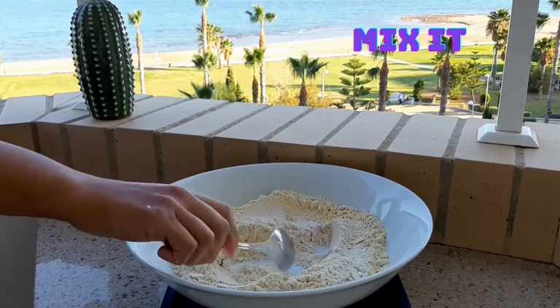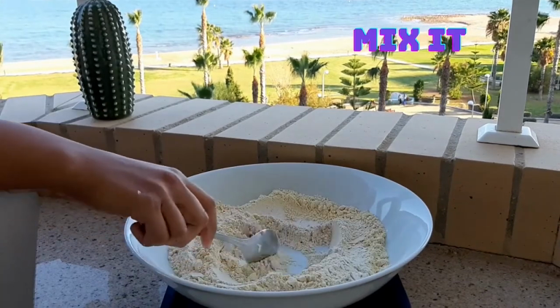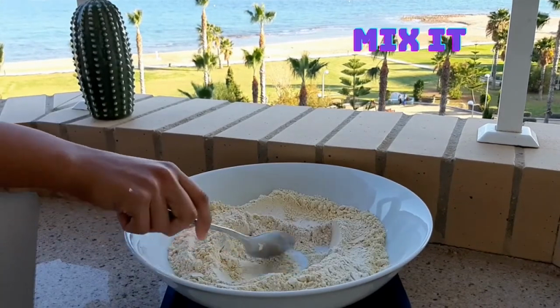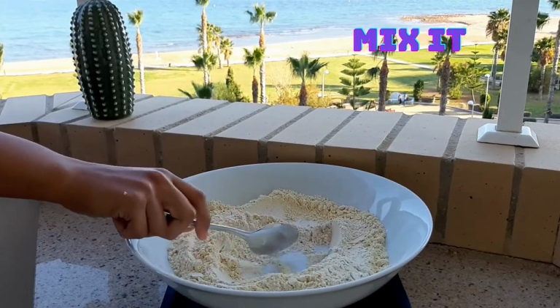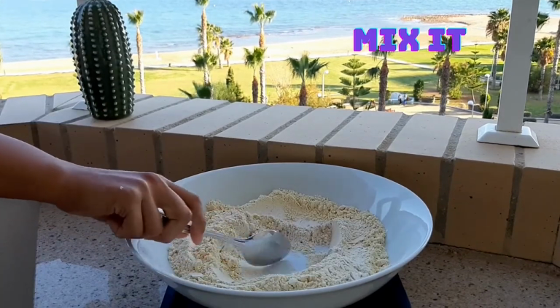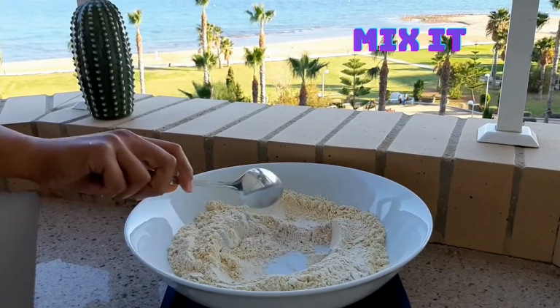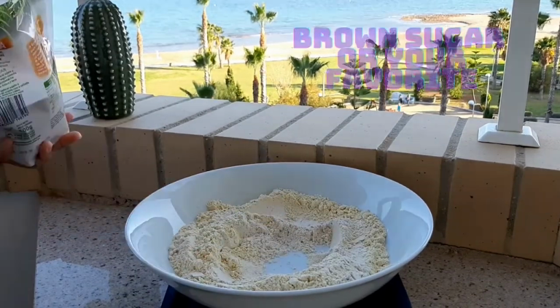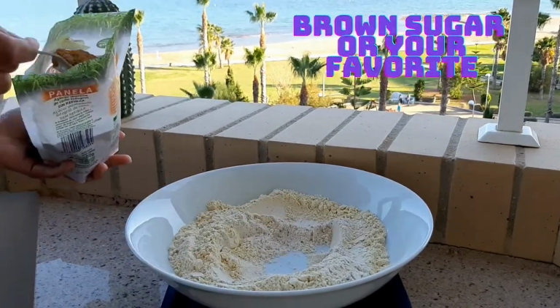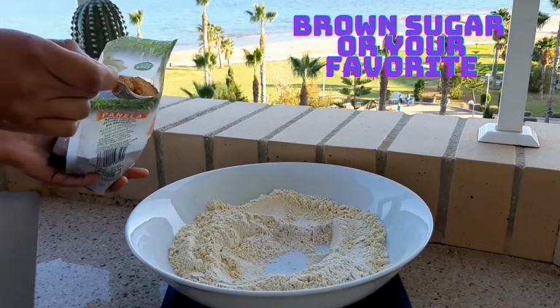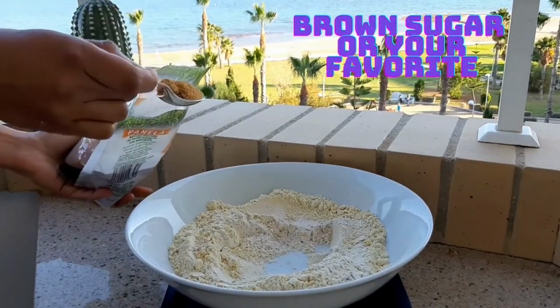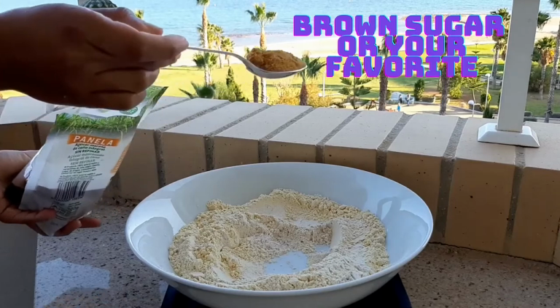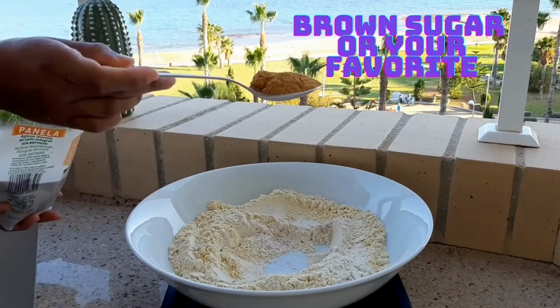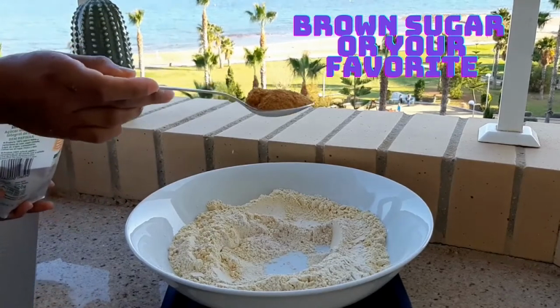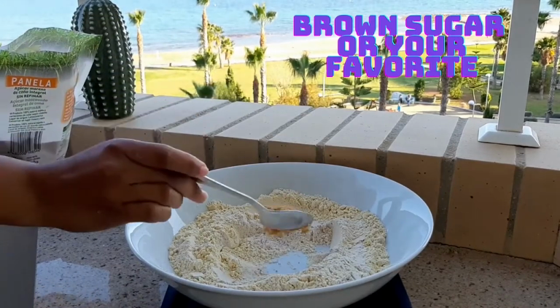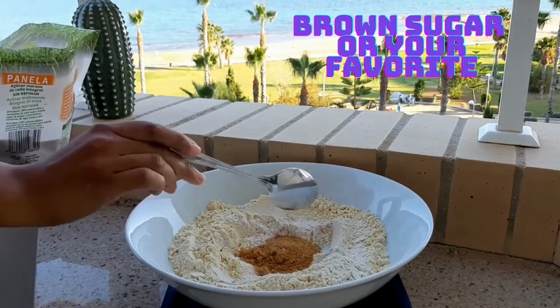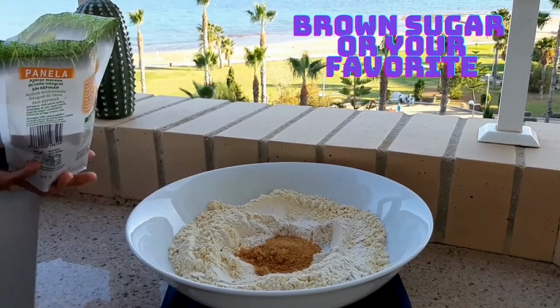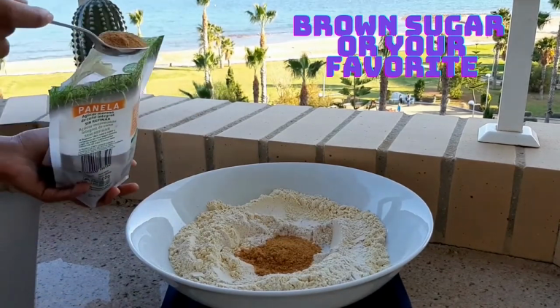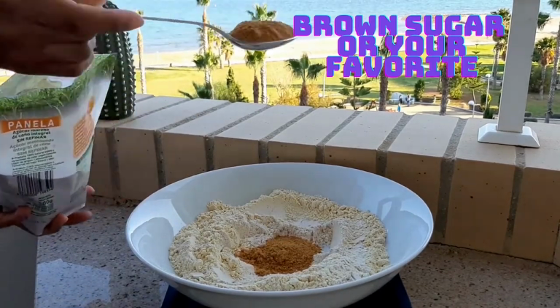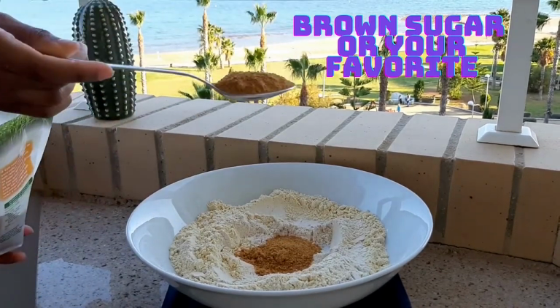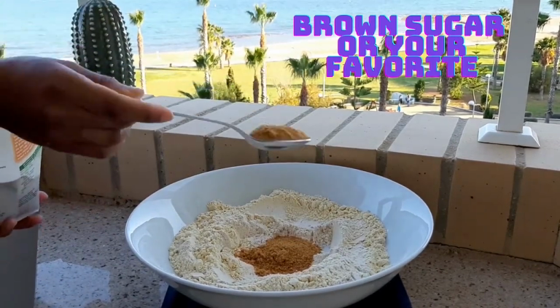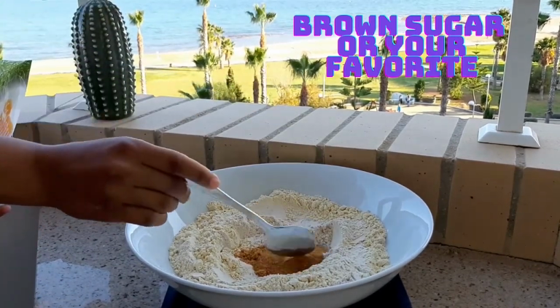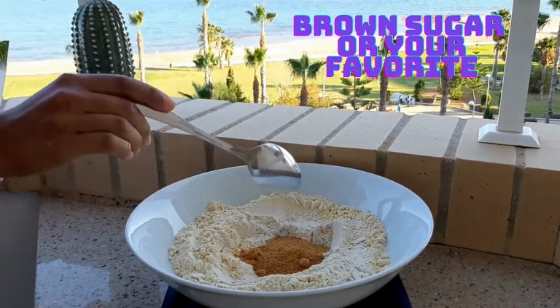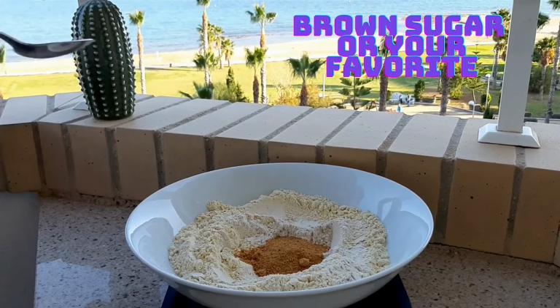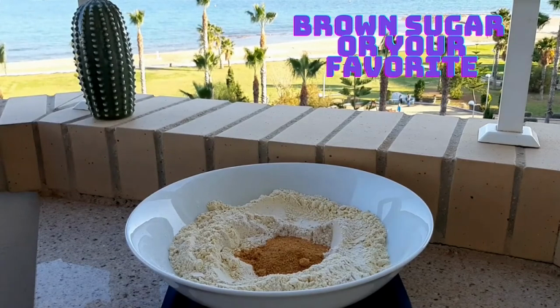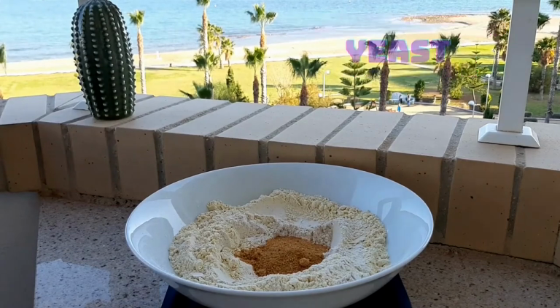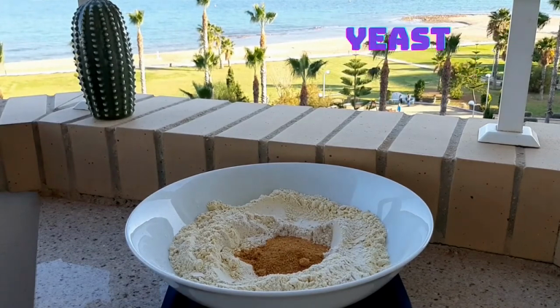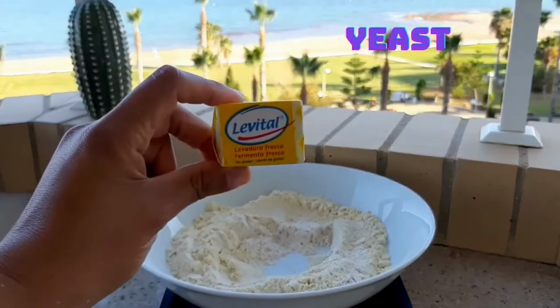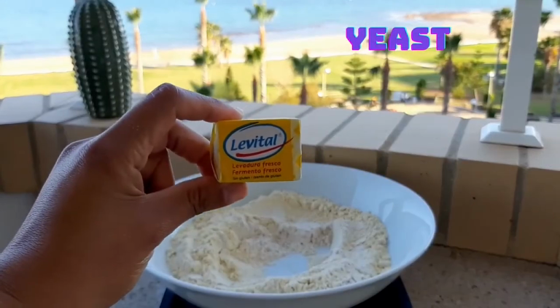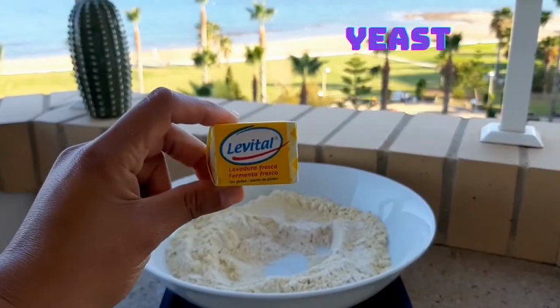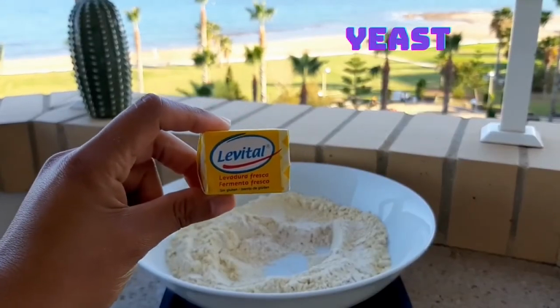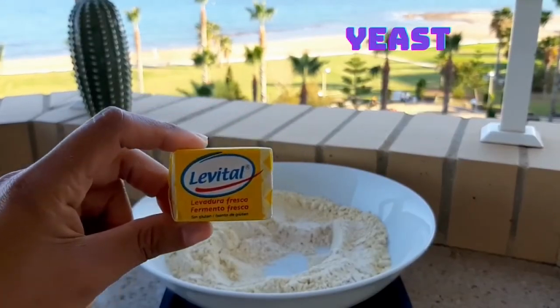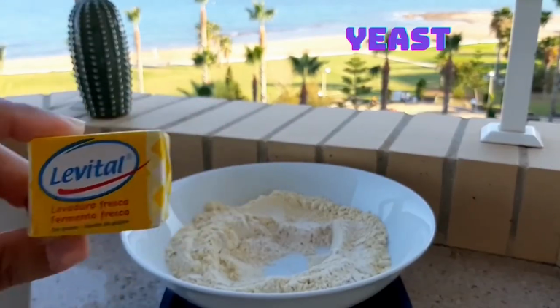You need to mix and leave some space in the middle to add the sugar and the yeast. I'm using brown sugar, but you can use your favorite. And I'm using 12 grams of yeast.